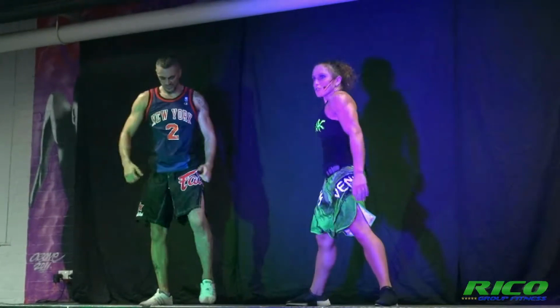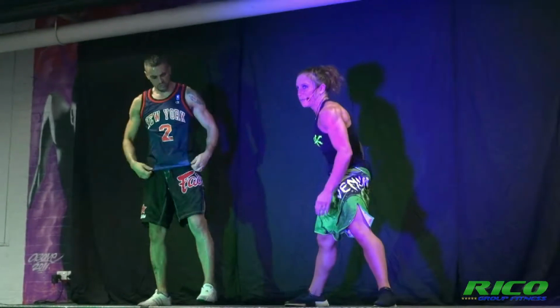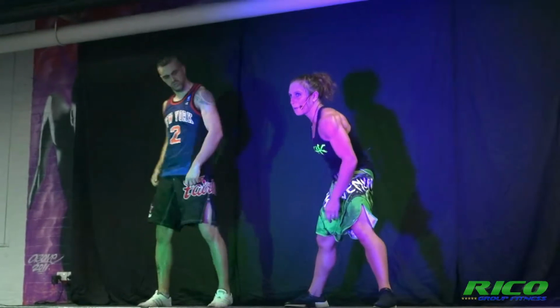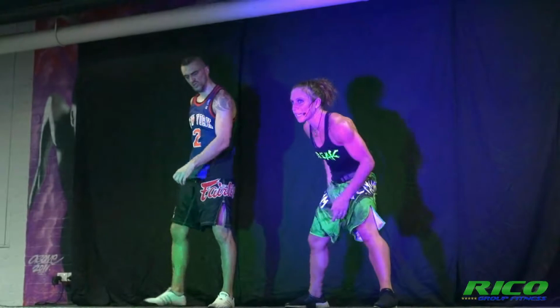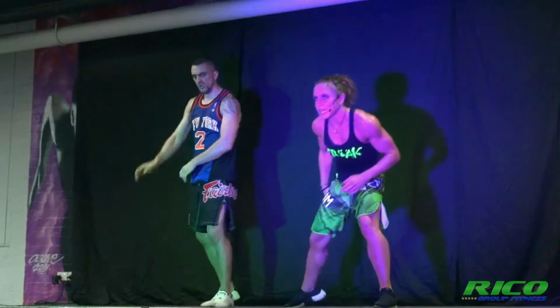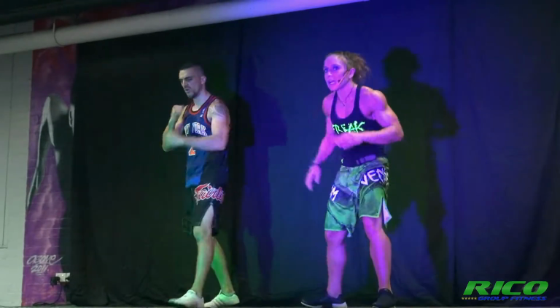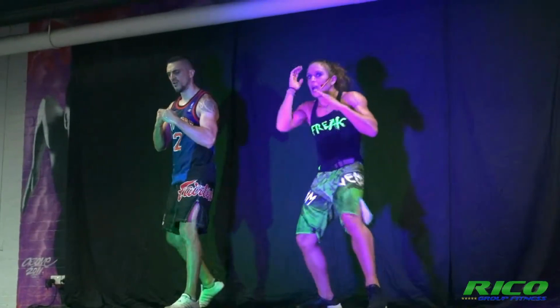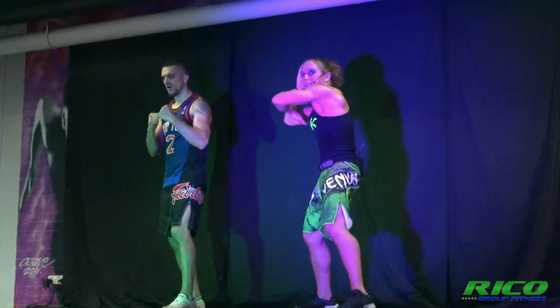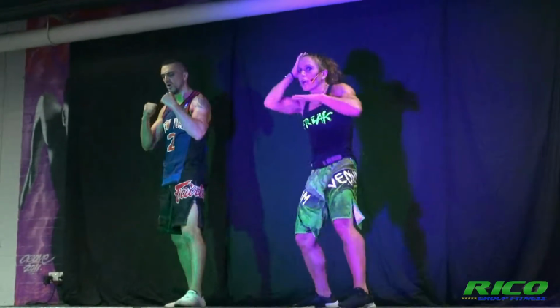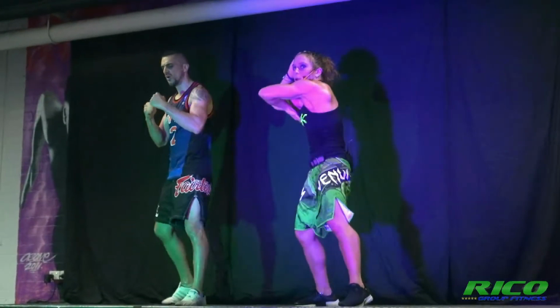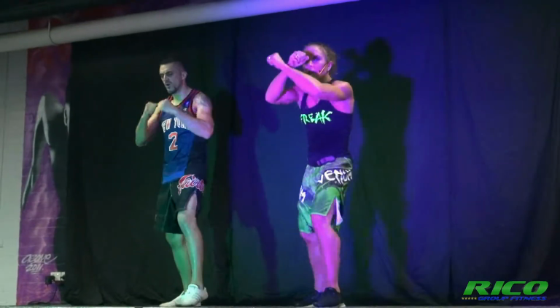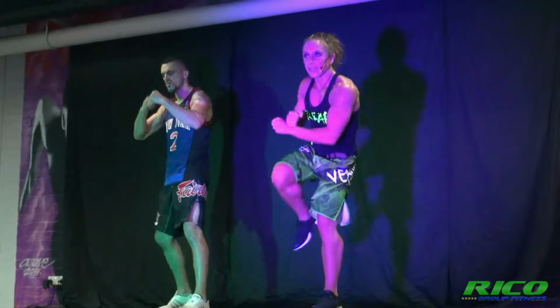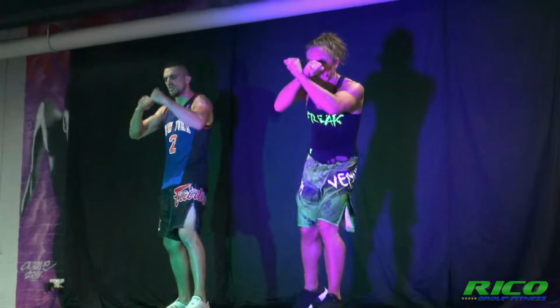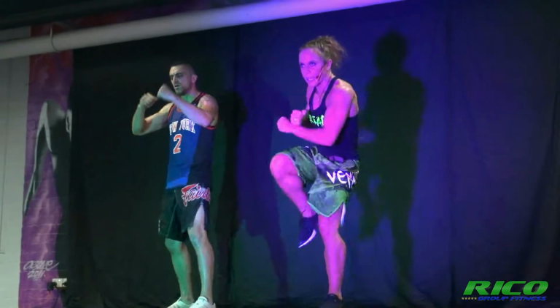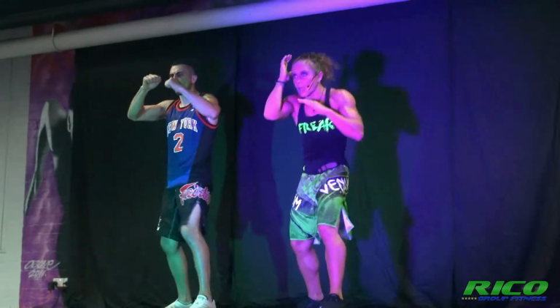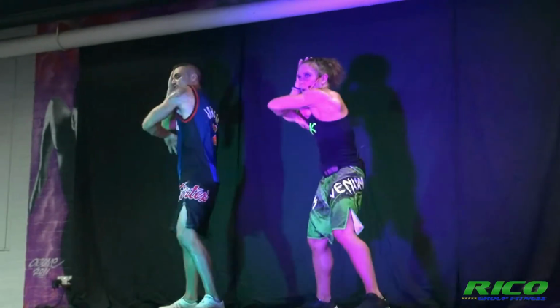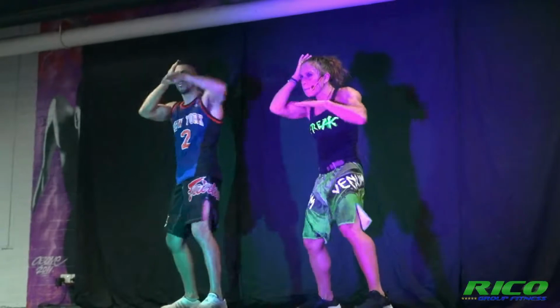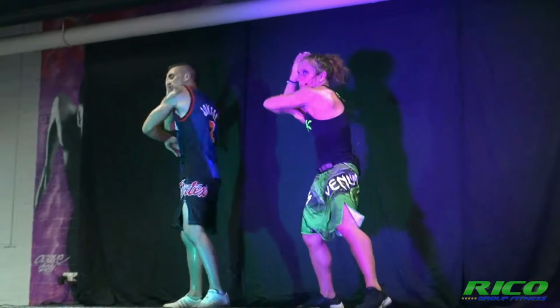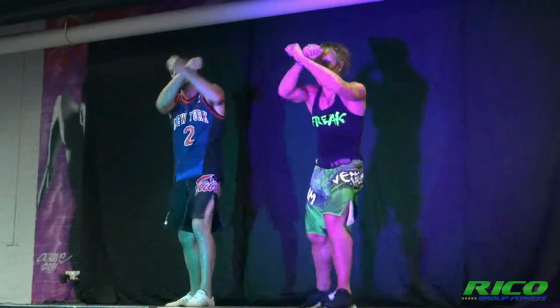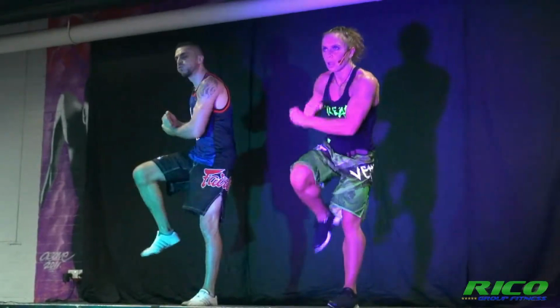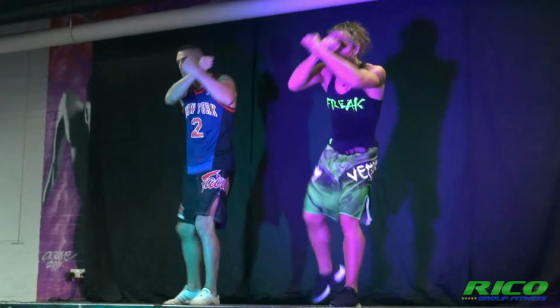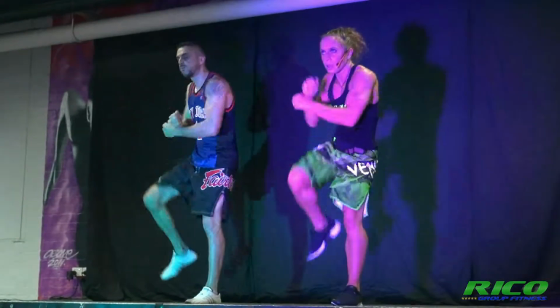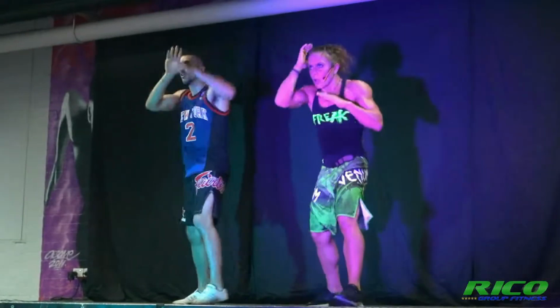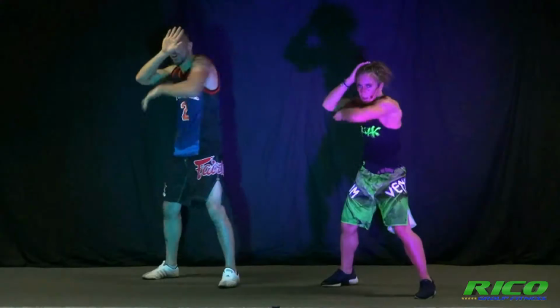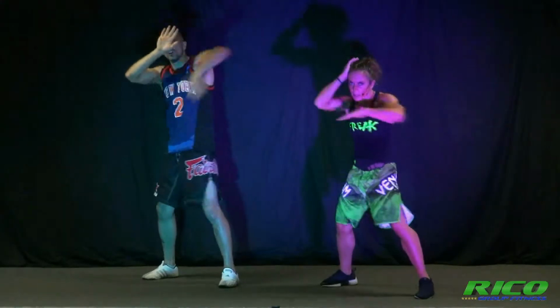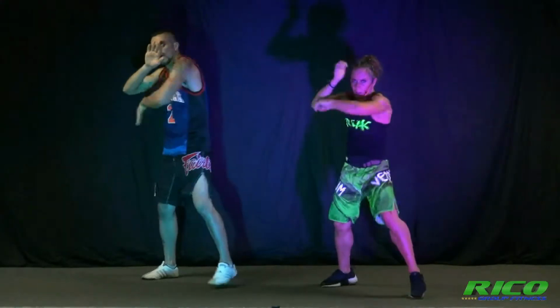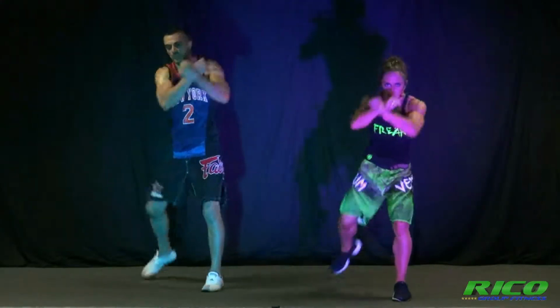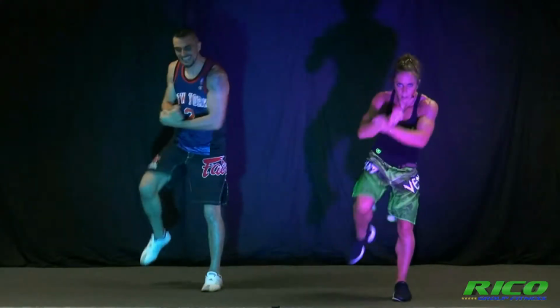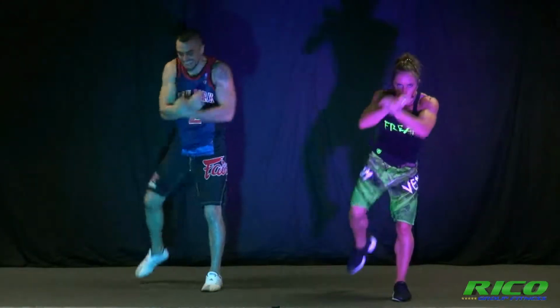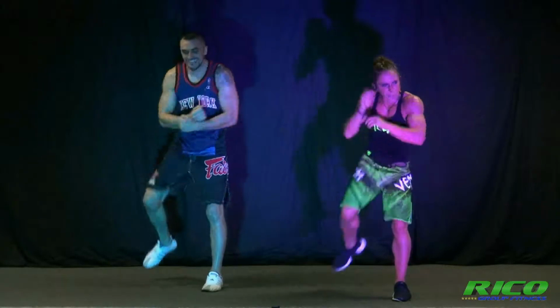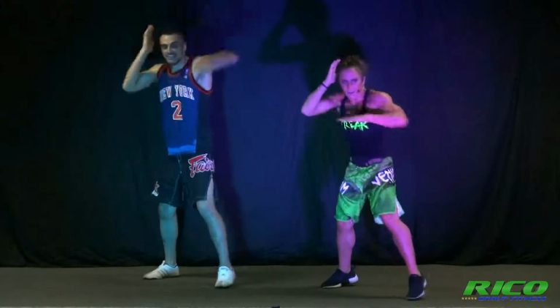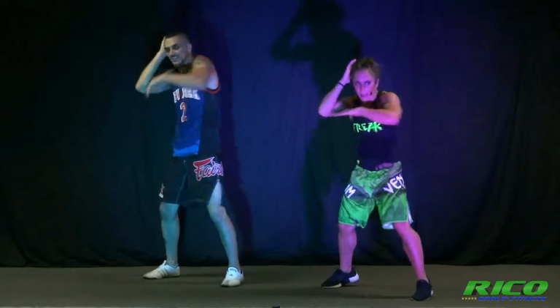Right foot forward. Double high elbow, double leg knee. One, two, three, and over. Again, recover here.